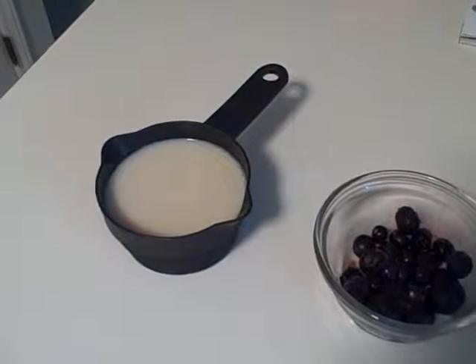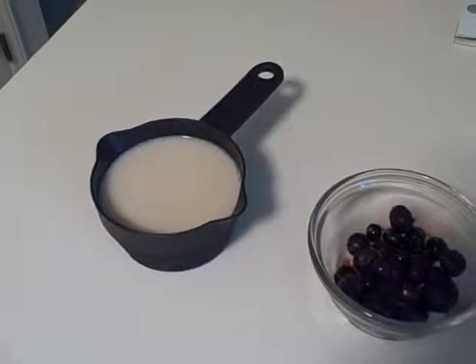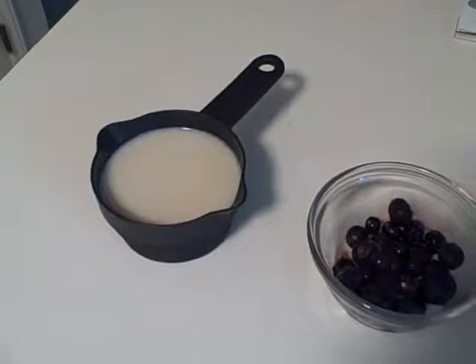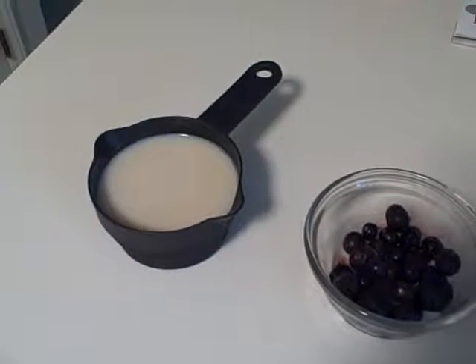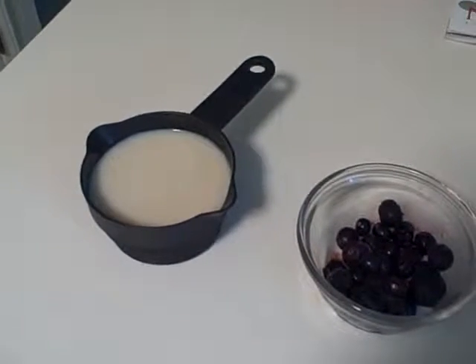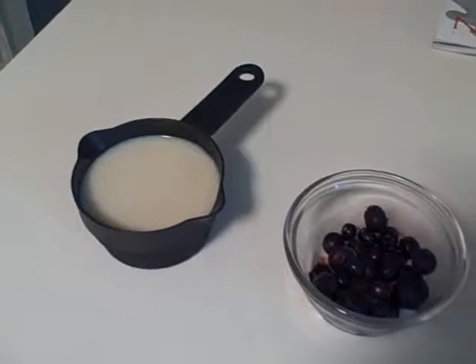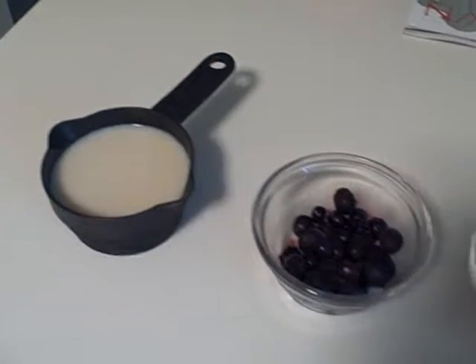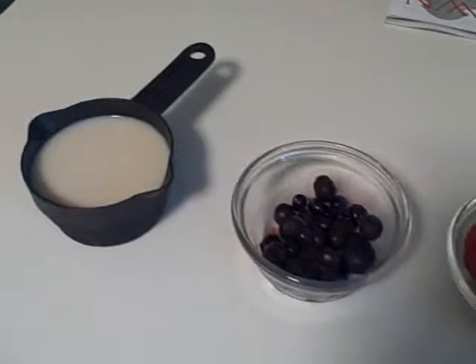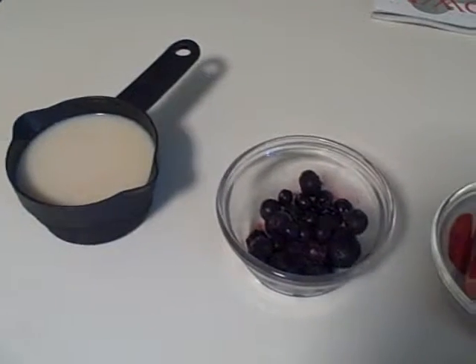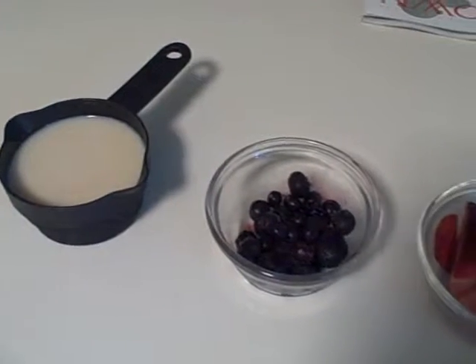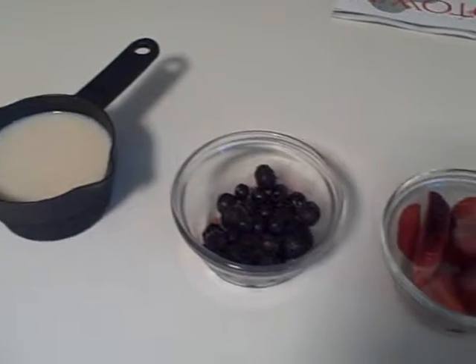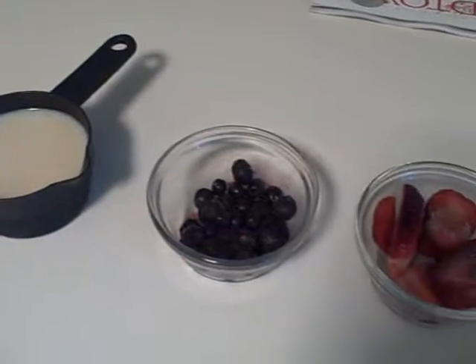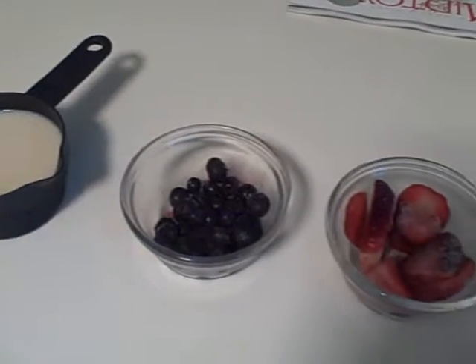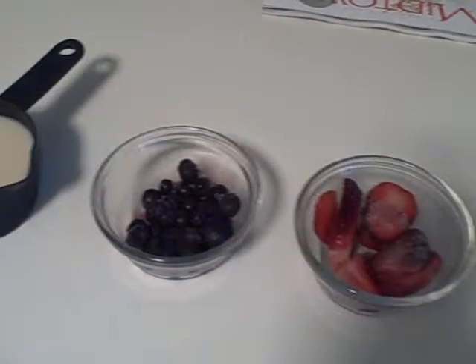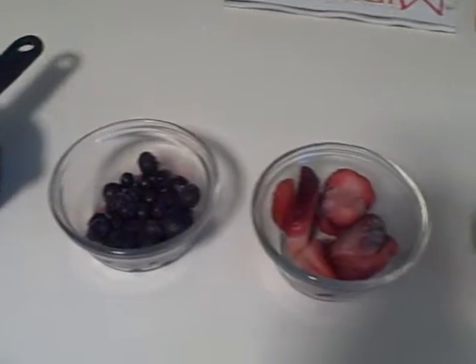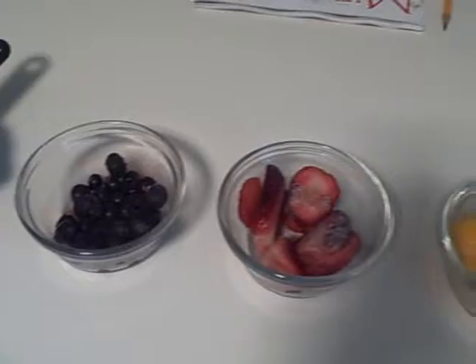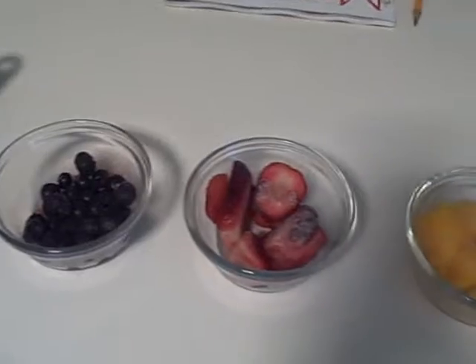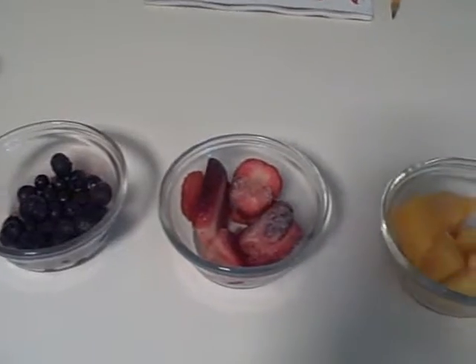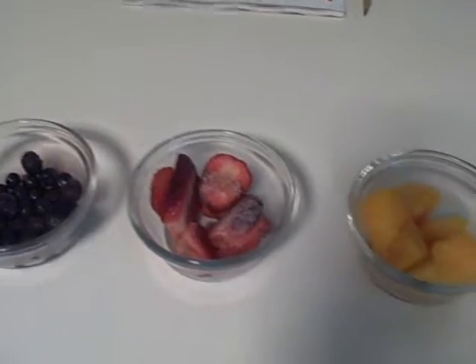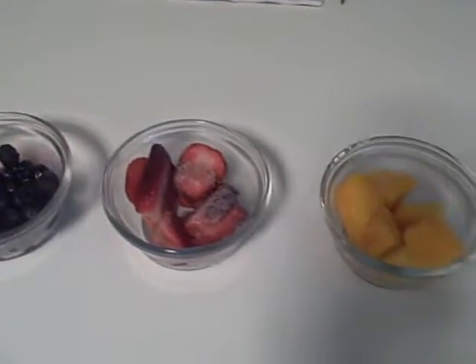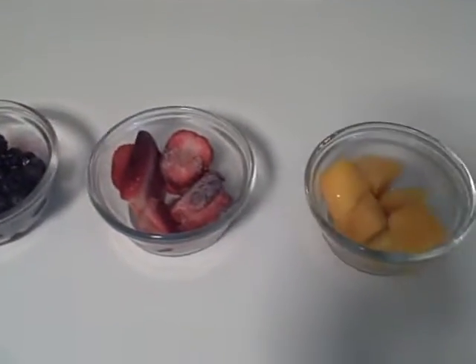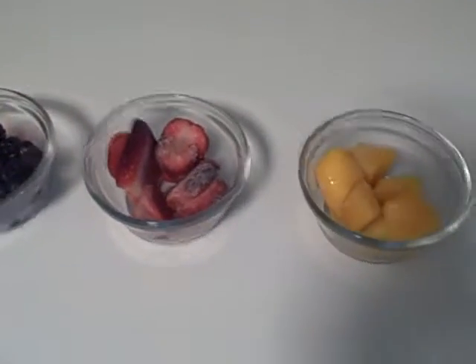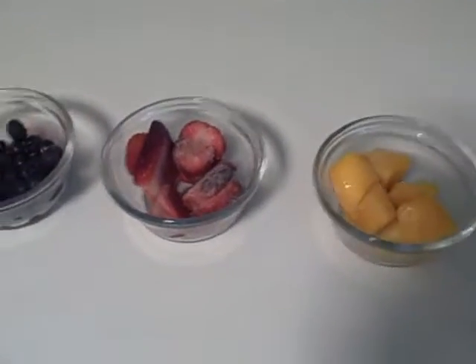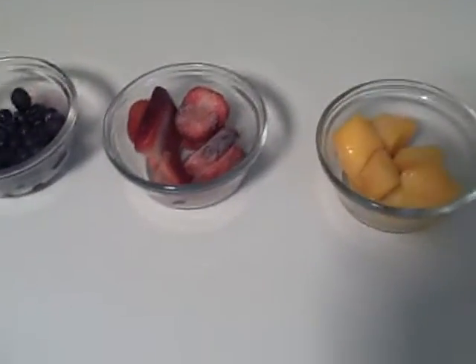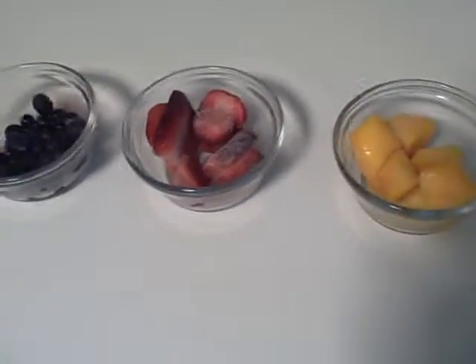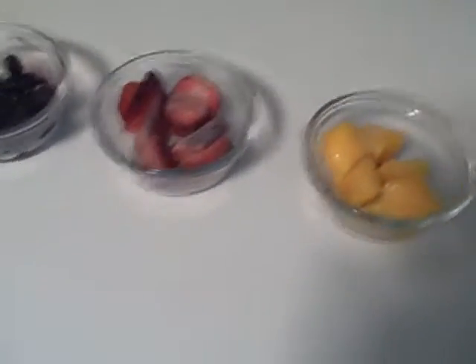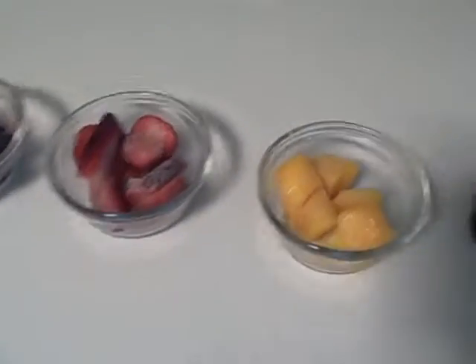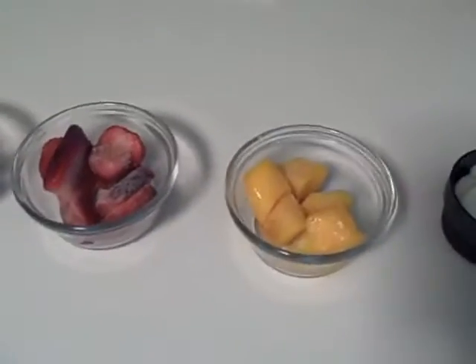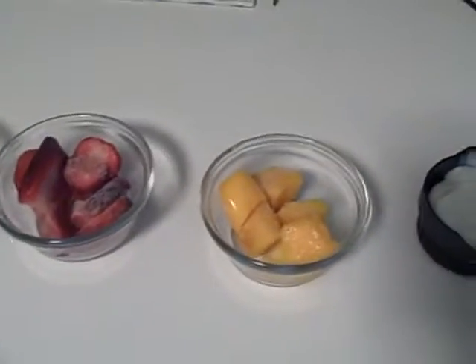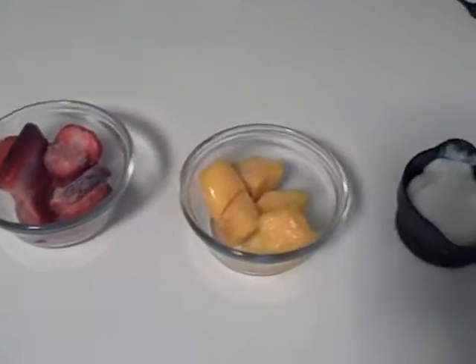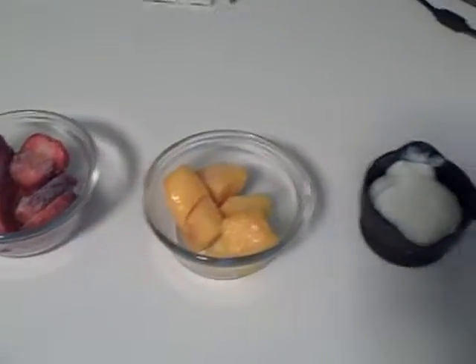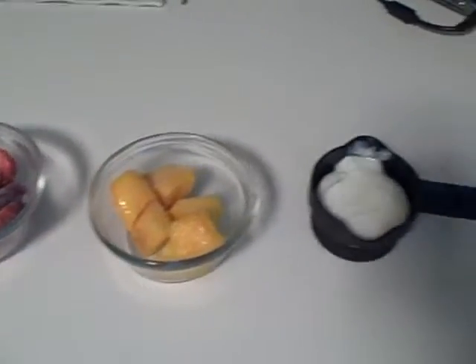Hey everyone. I'm going to teach you how to make a healthy and delicious fruit smoothie today. We are going to start with these five ingredients.